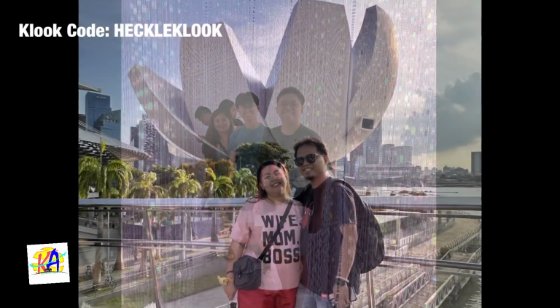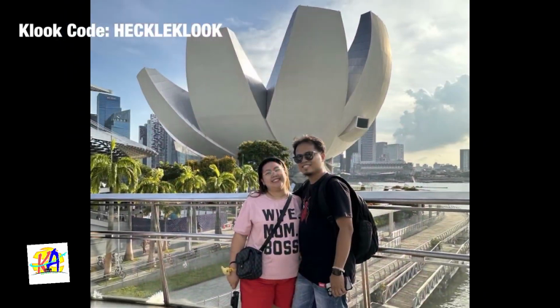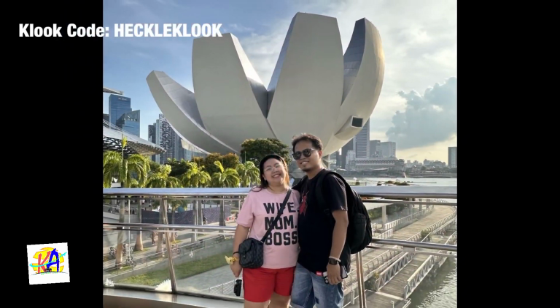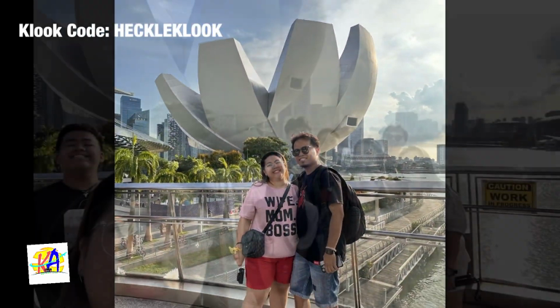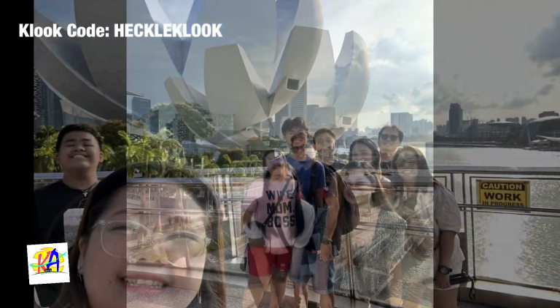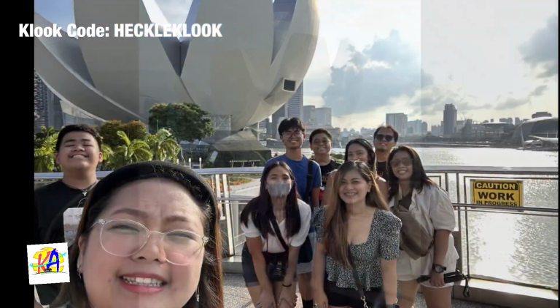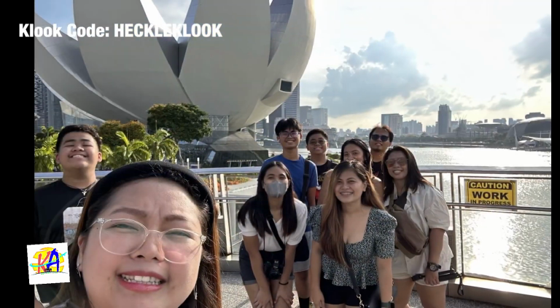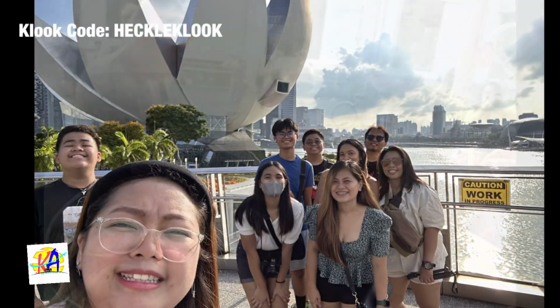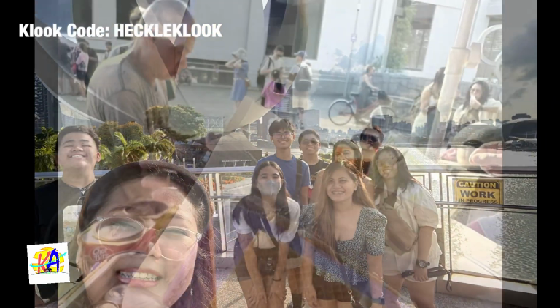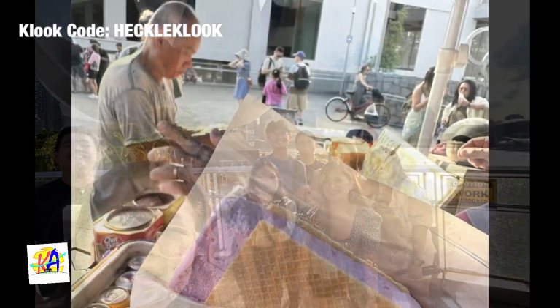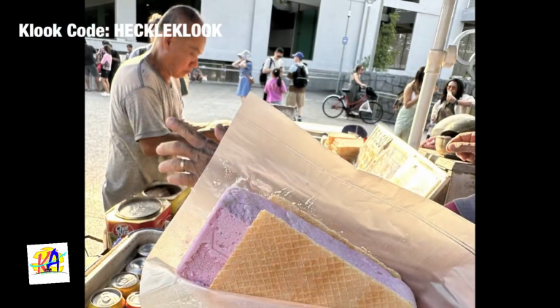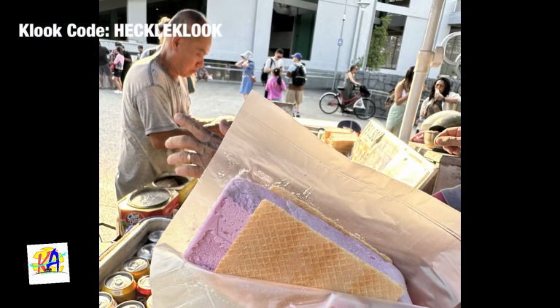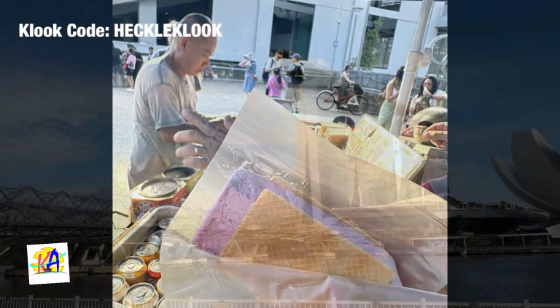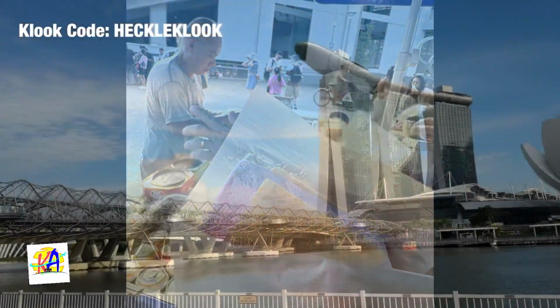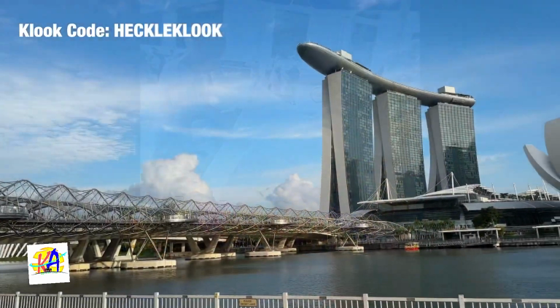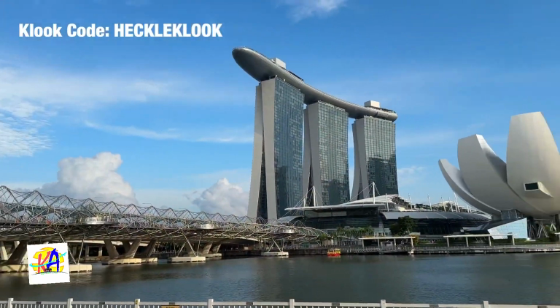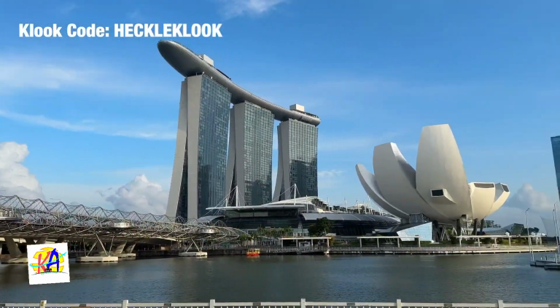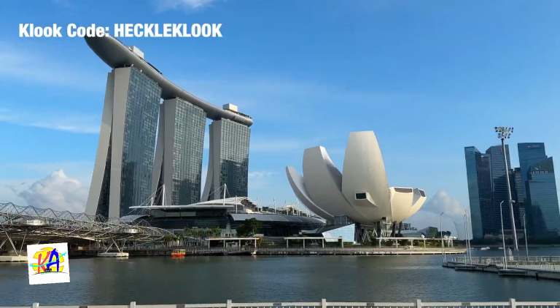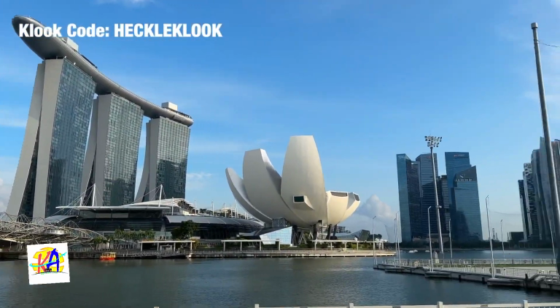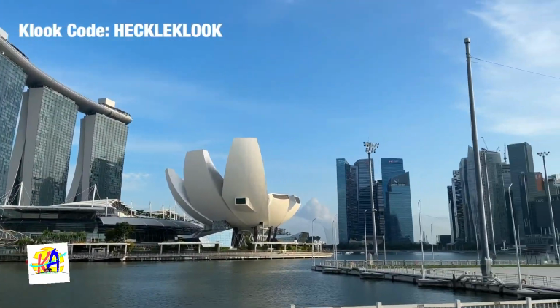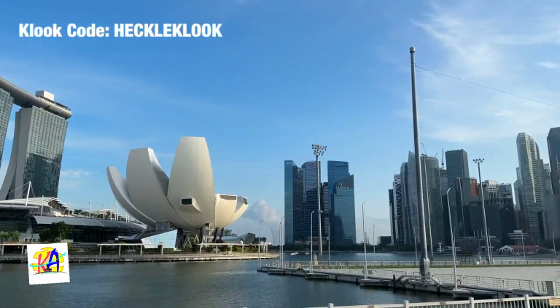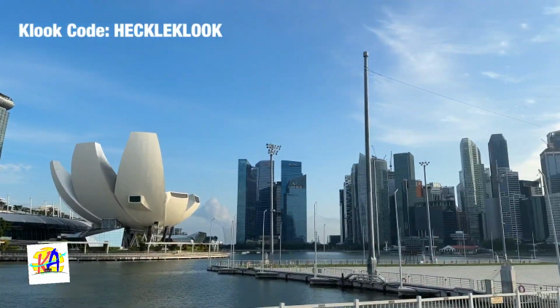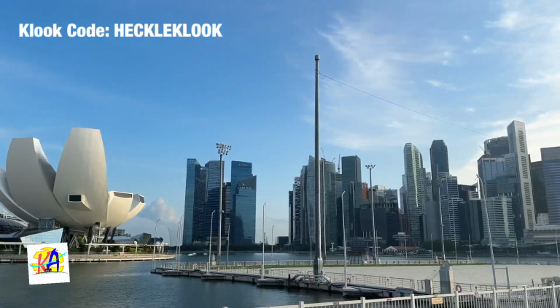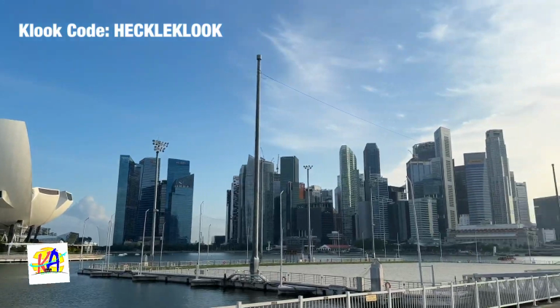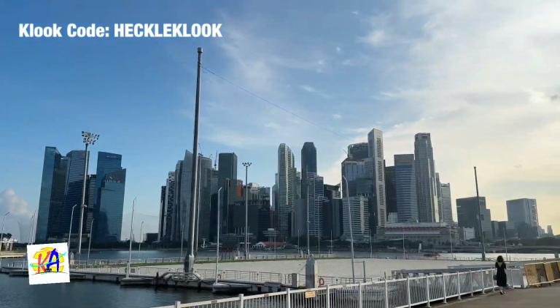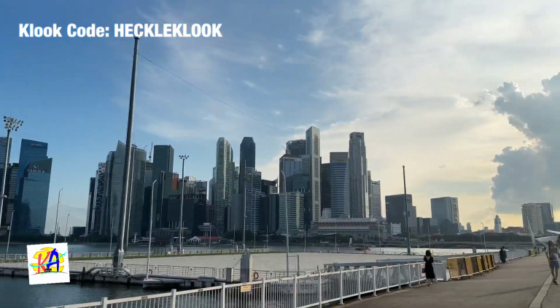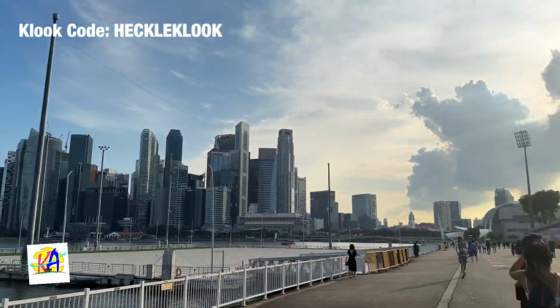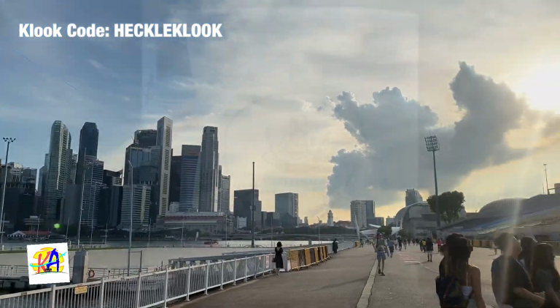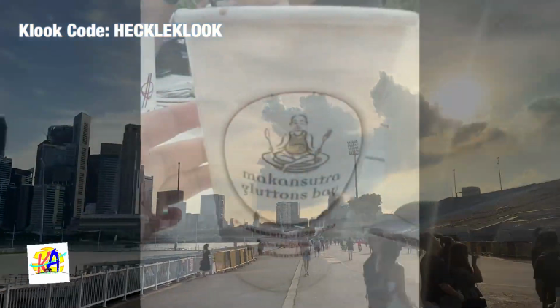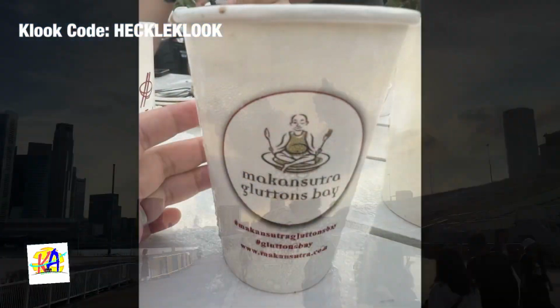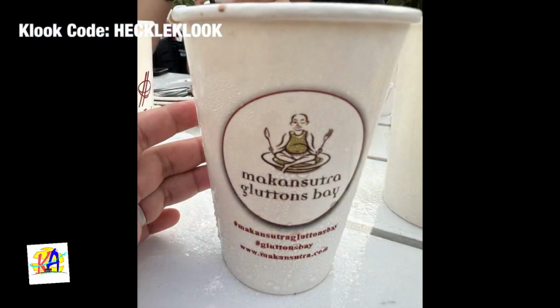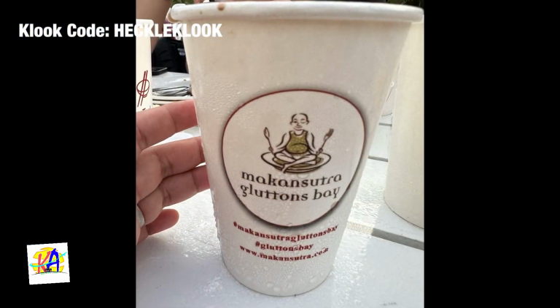Next, we walked across the Helix Bridge to try the famous Ice Cream Wafer Sandwich. We had our early dinner at Makansutra.